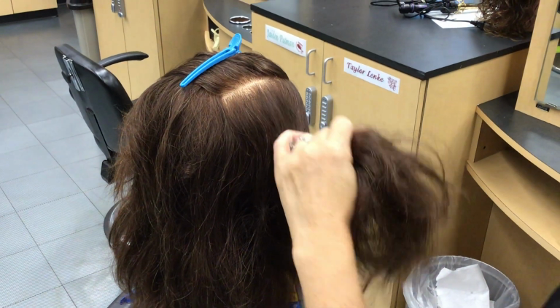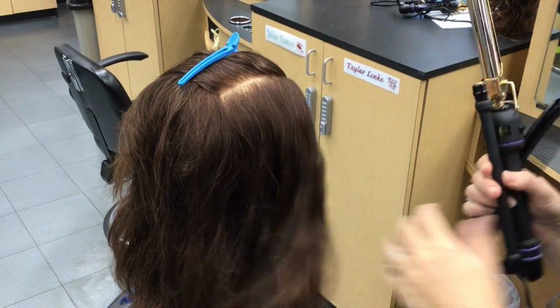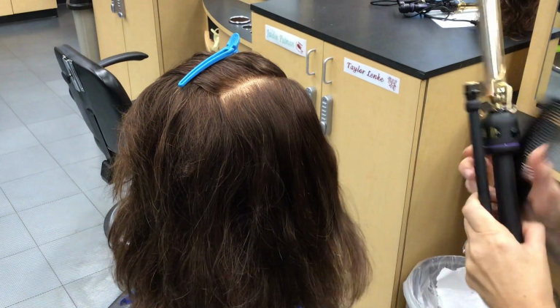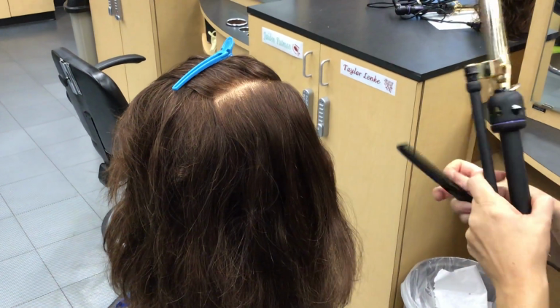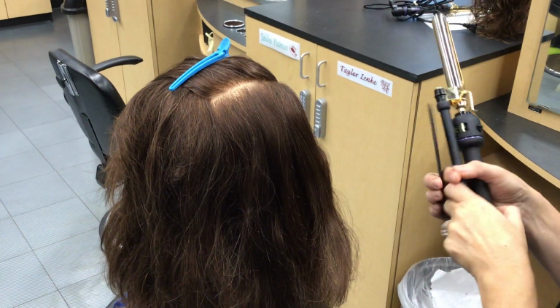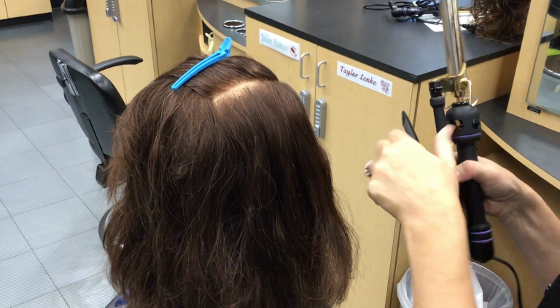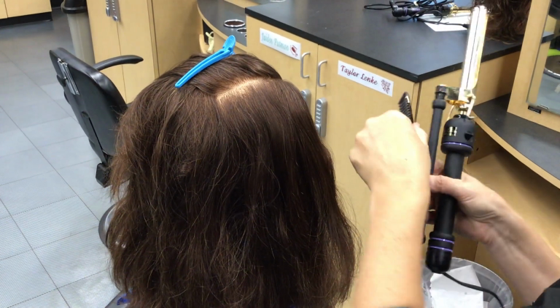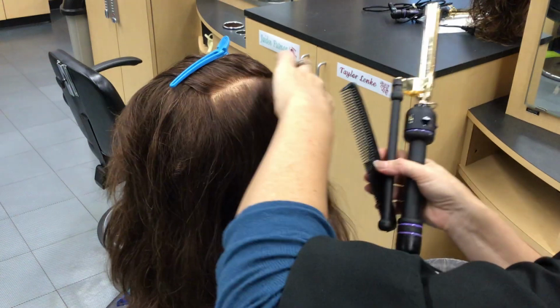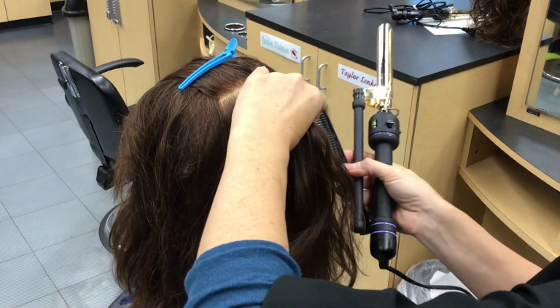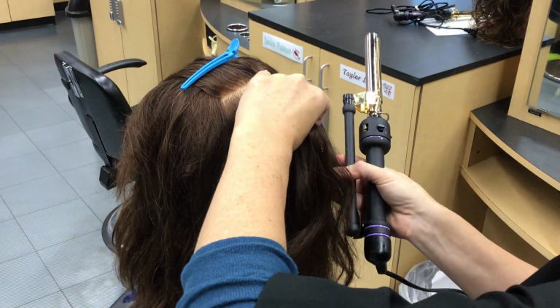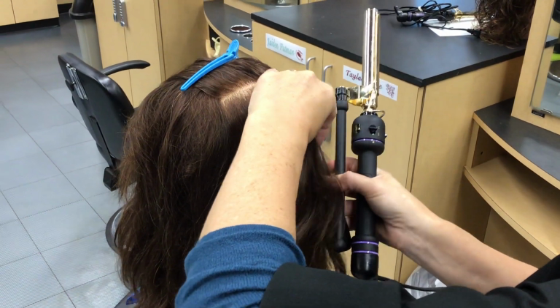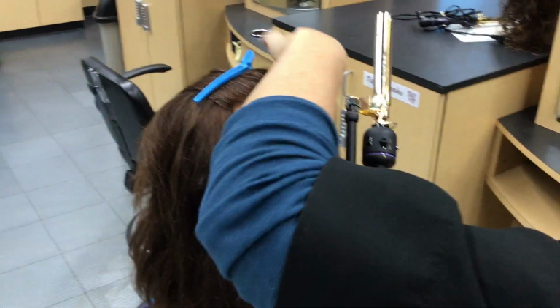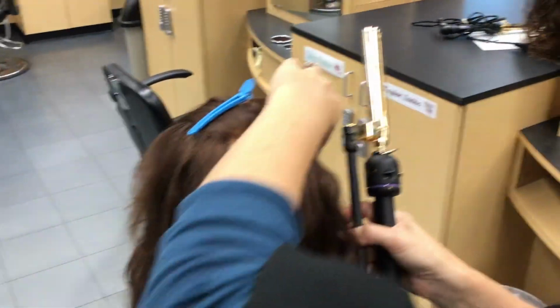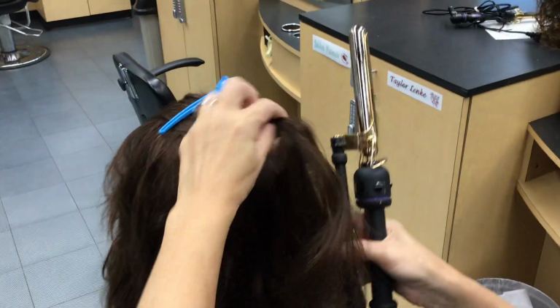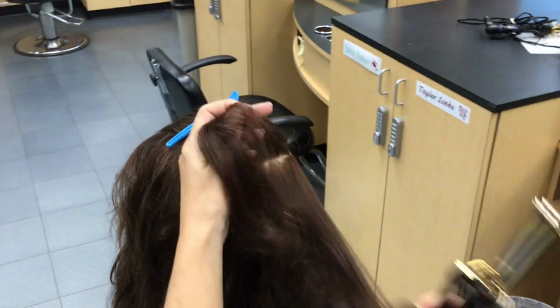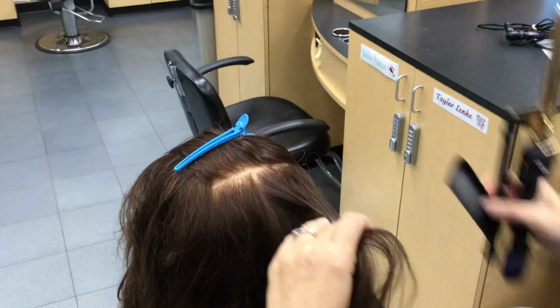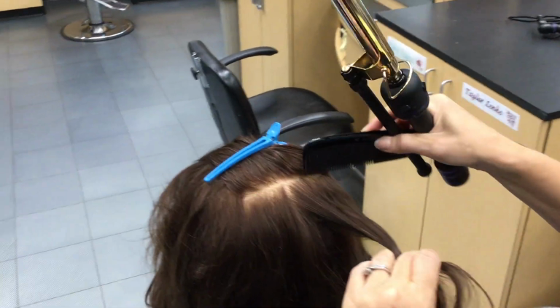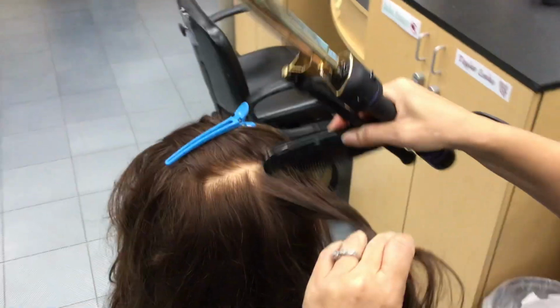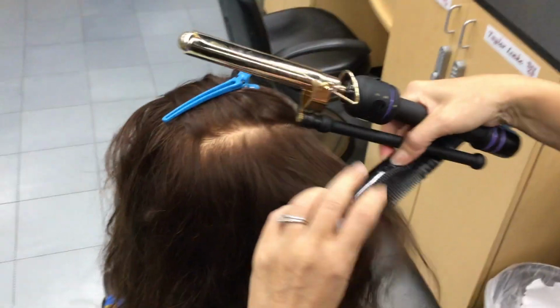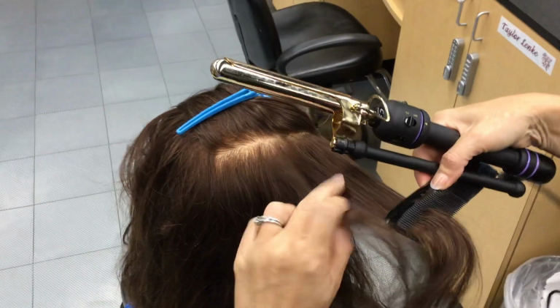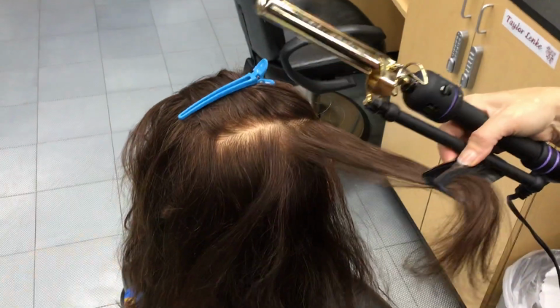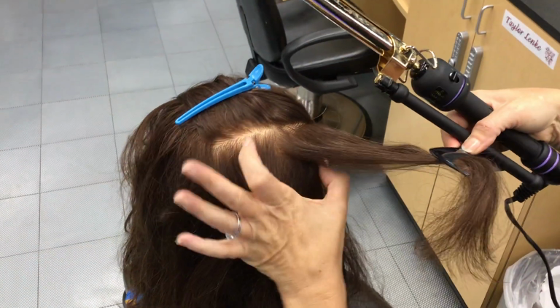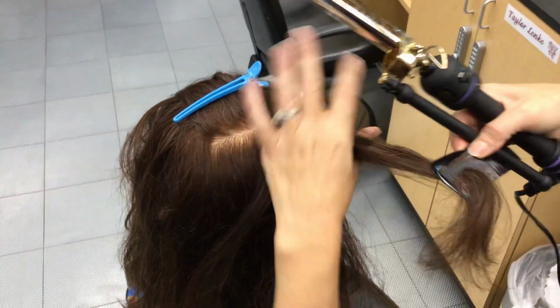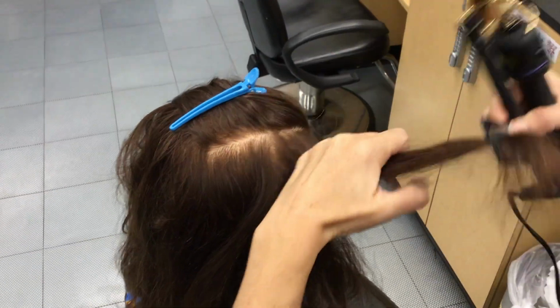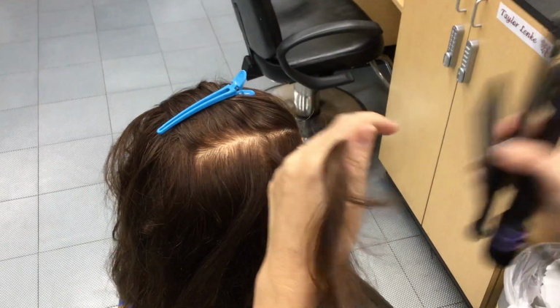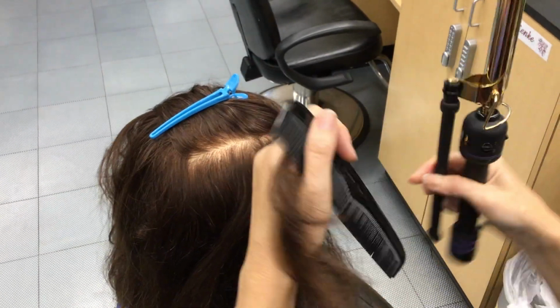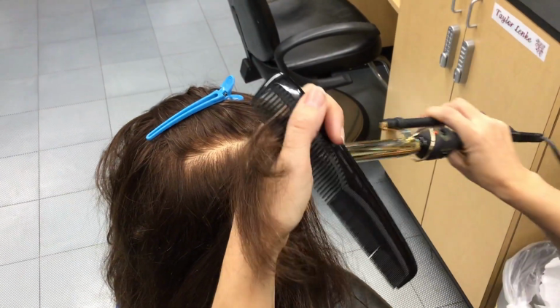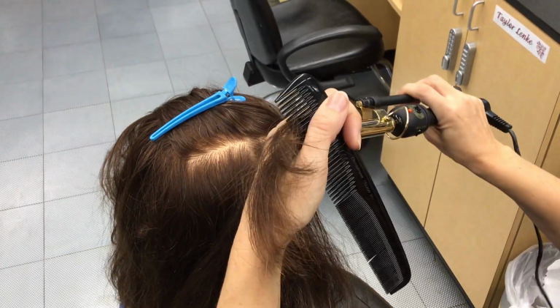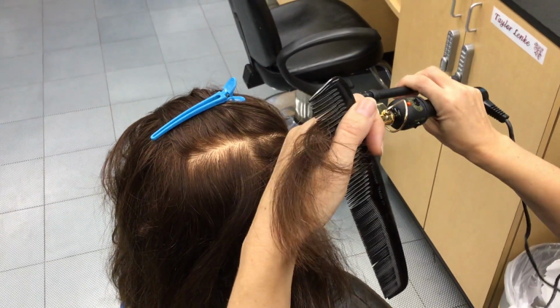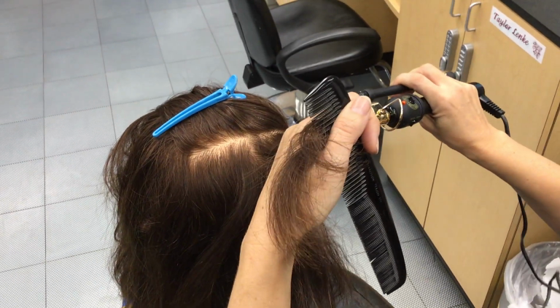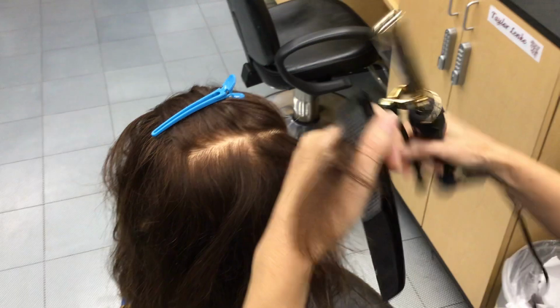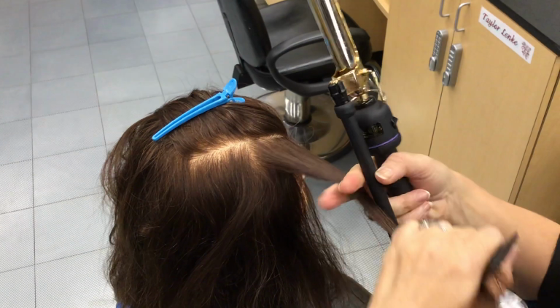Keep the curling iron in your hand. It doesn't really matter how long the section is lengthwise, but more so widthwise — you want to go about the size of the curling iron.